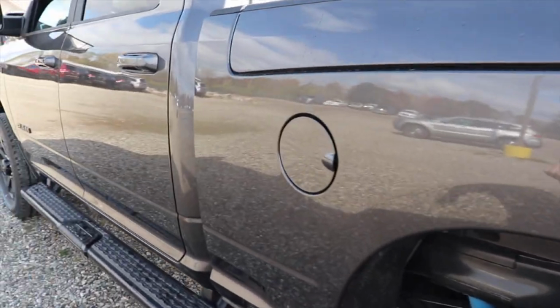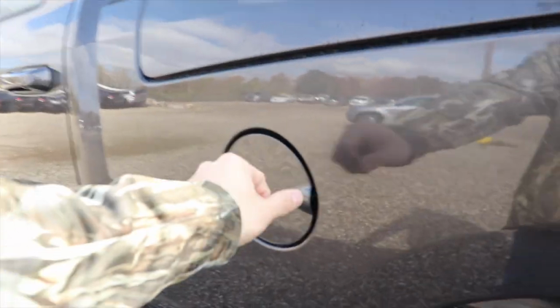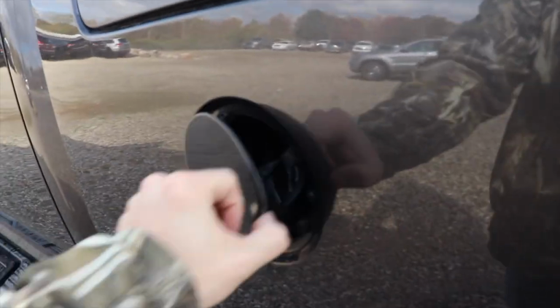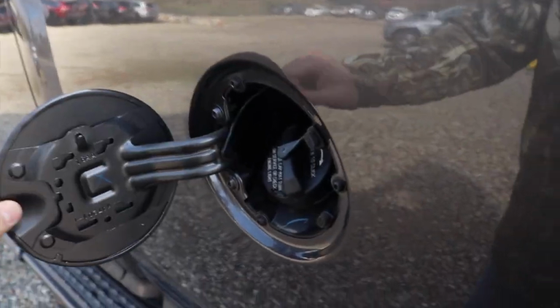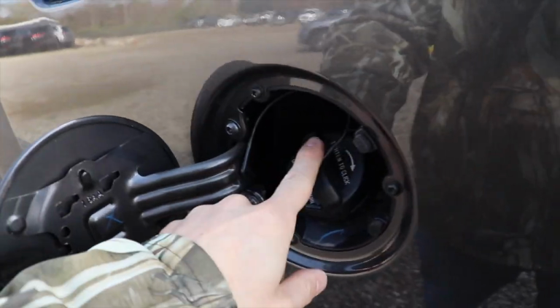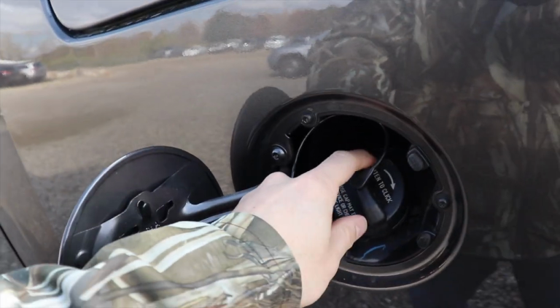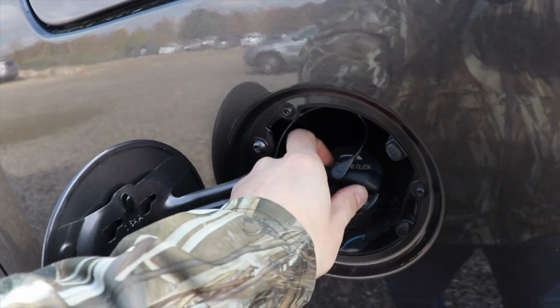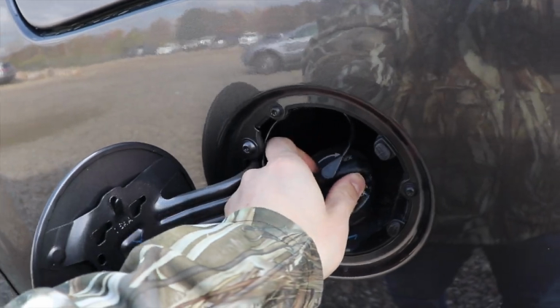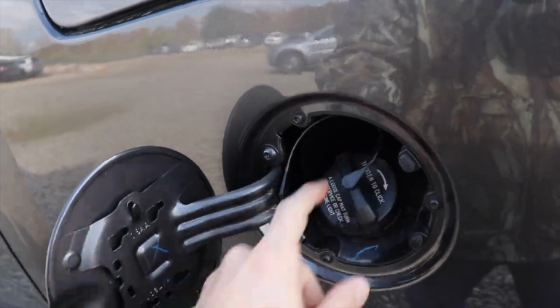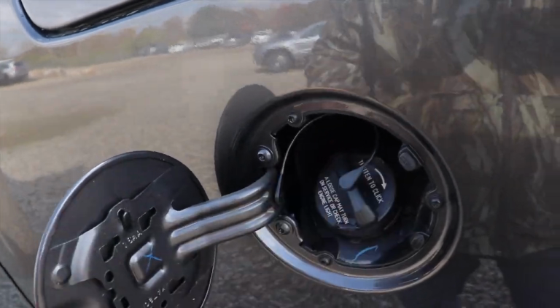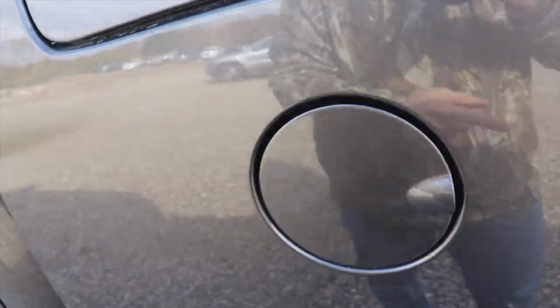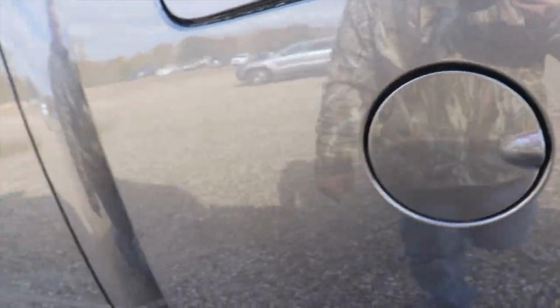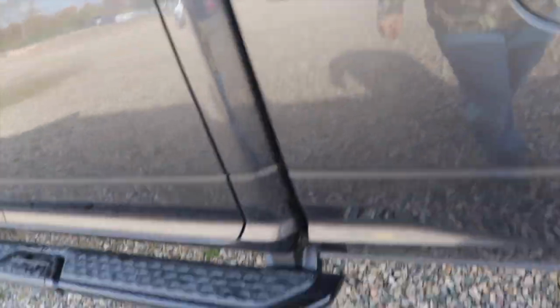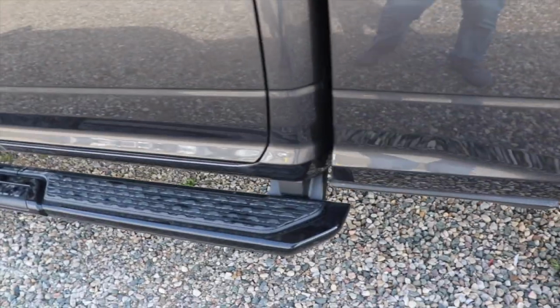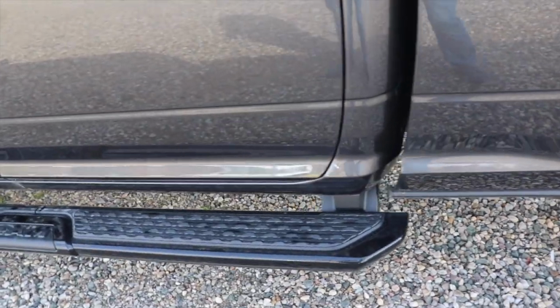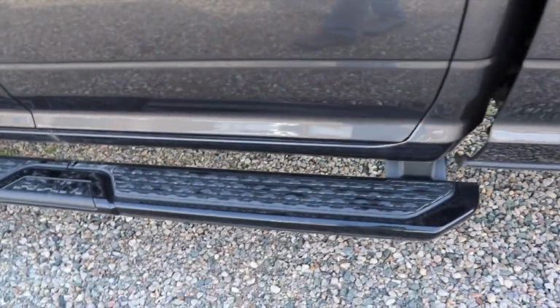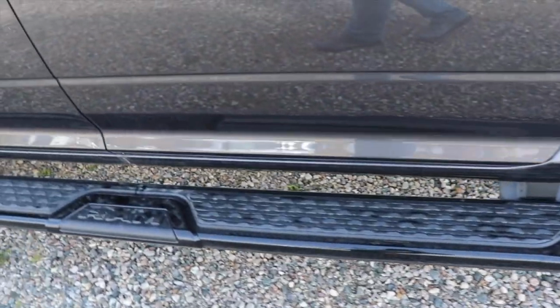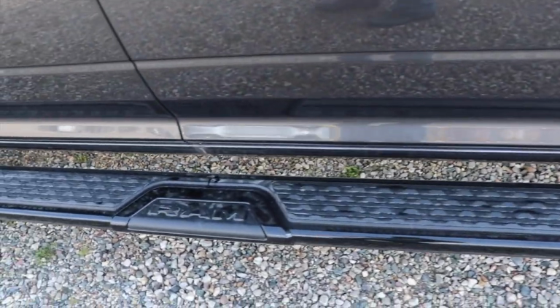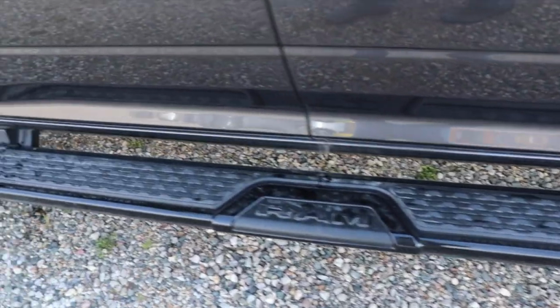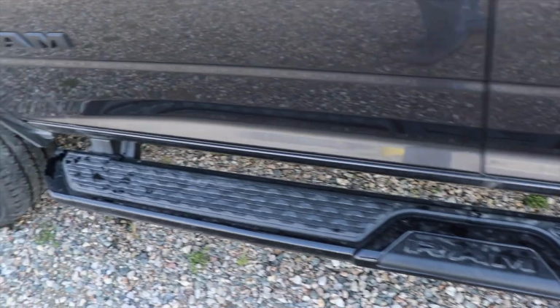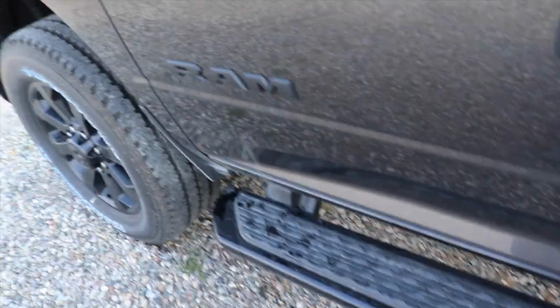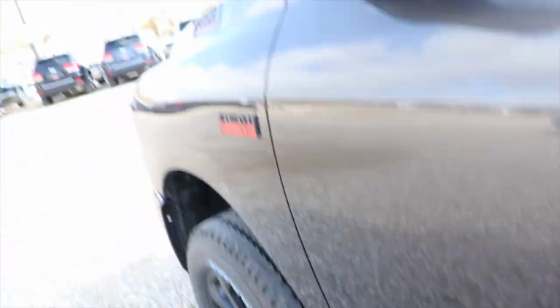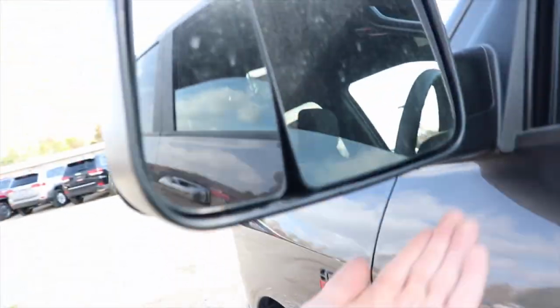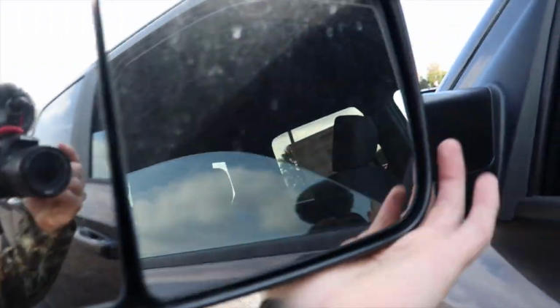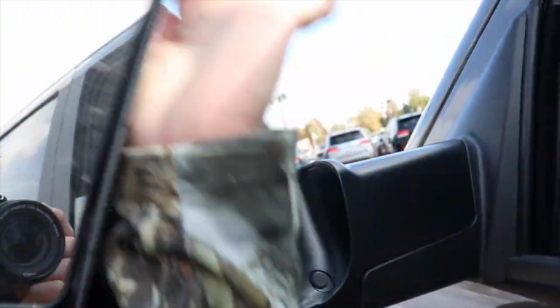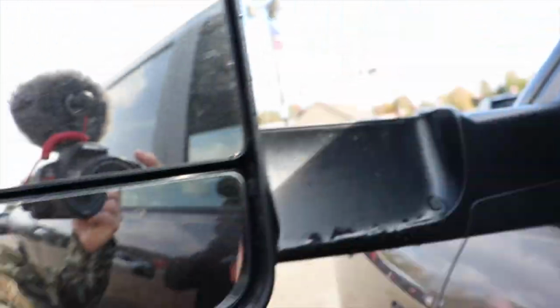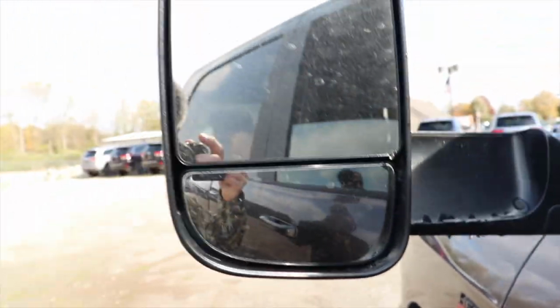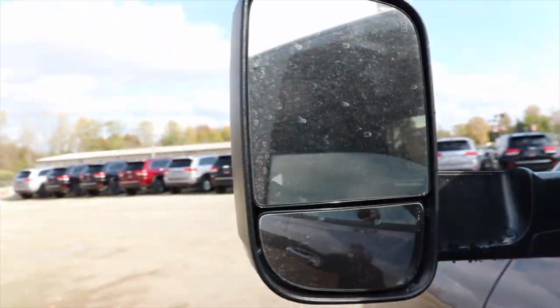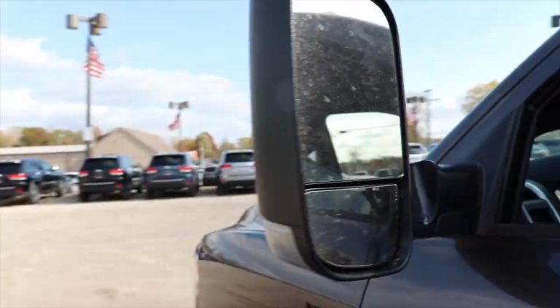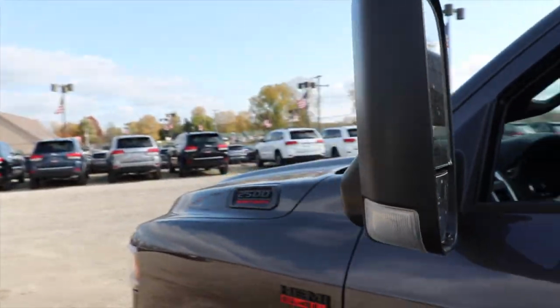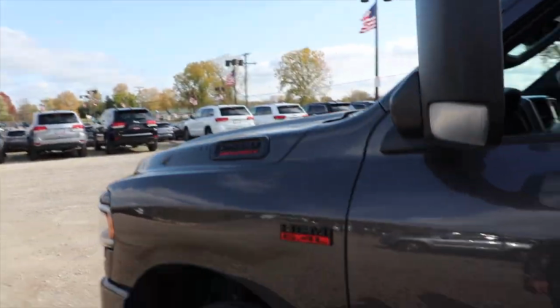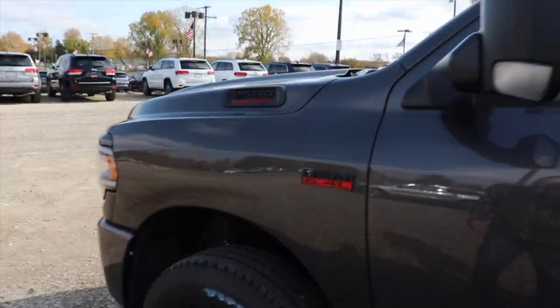Right here we have your fuel fill port. Again, blacked out running boards. And then you have to put the tow mirror up — 2500 after all.